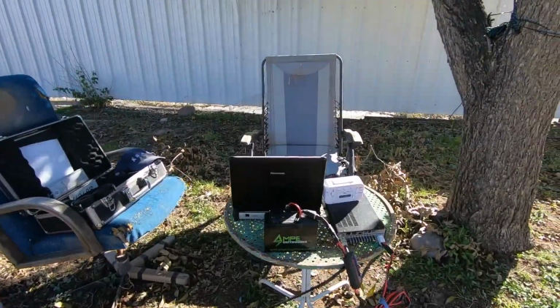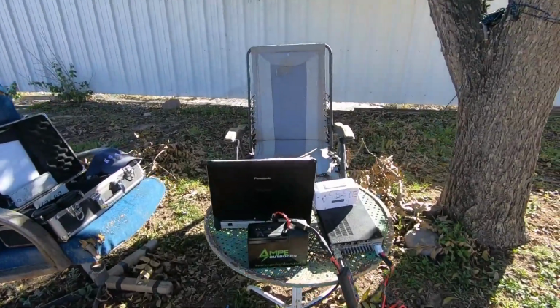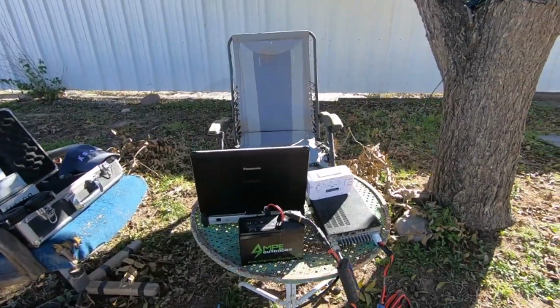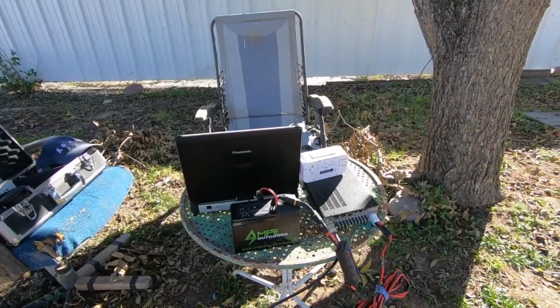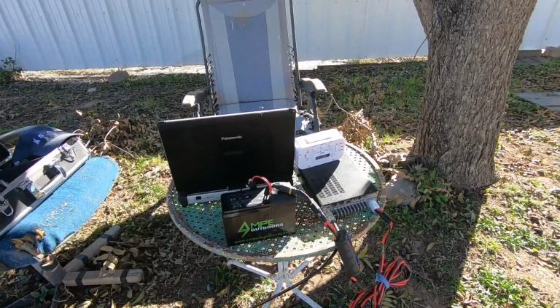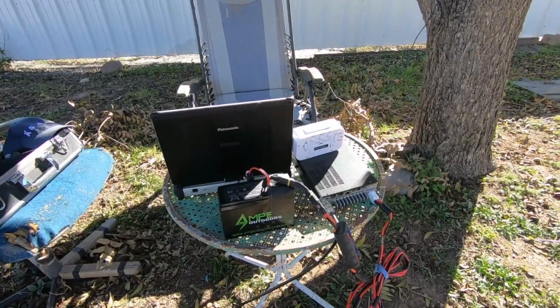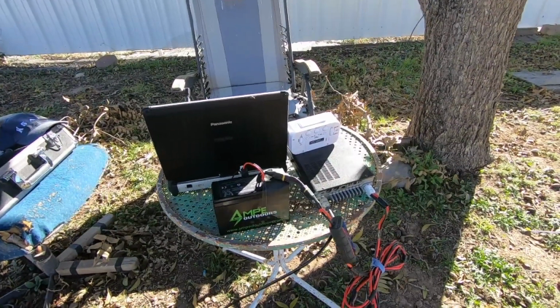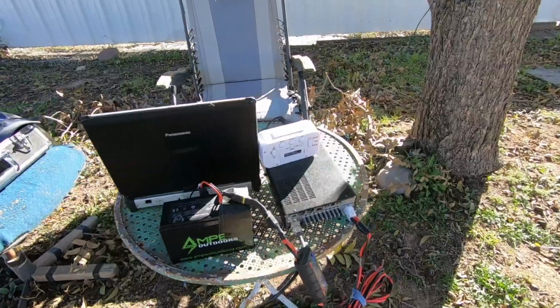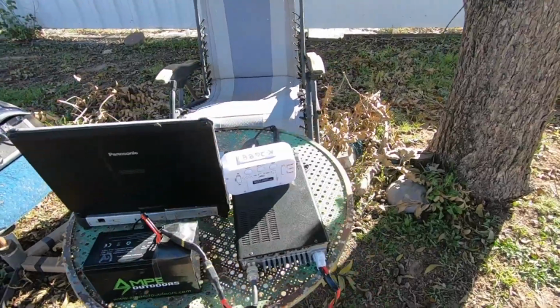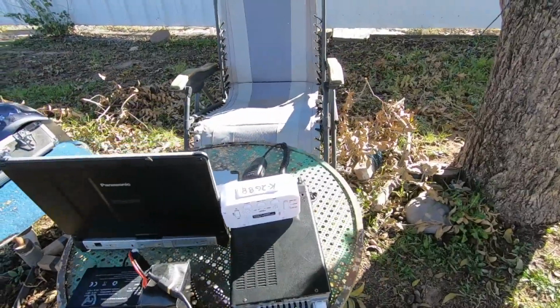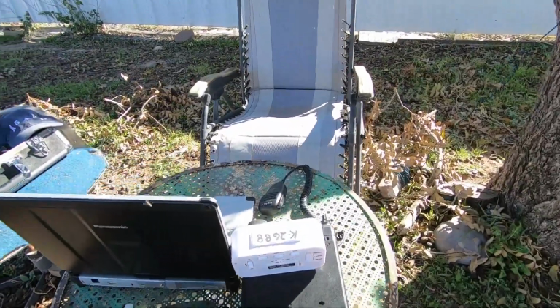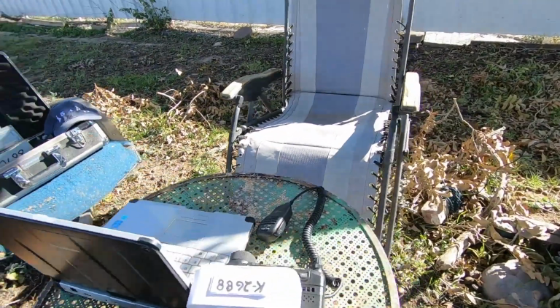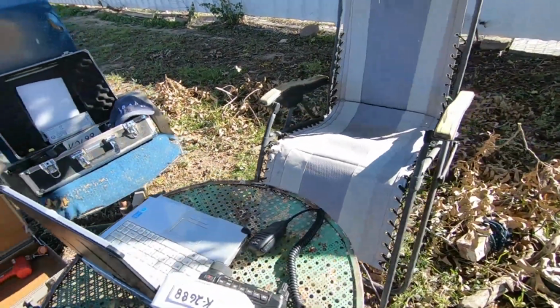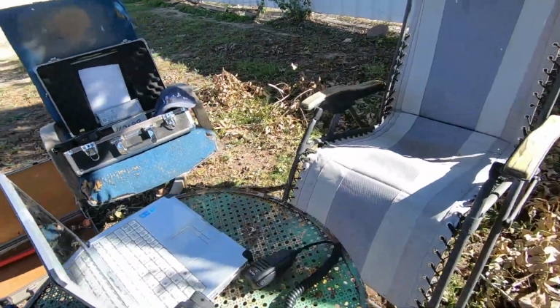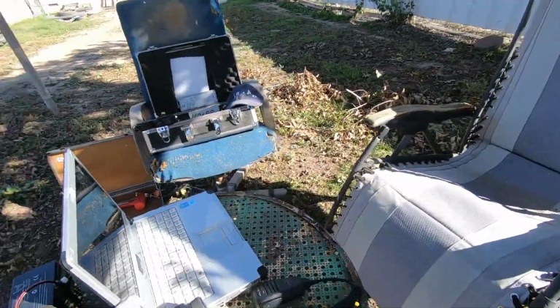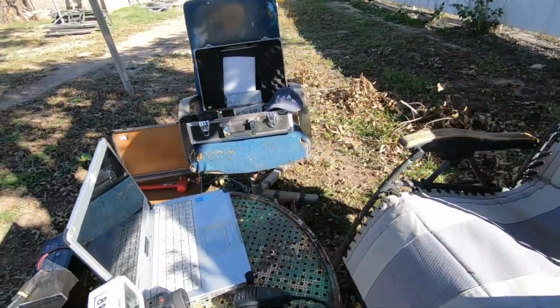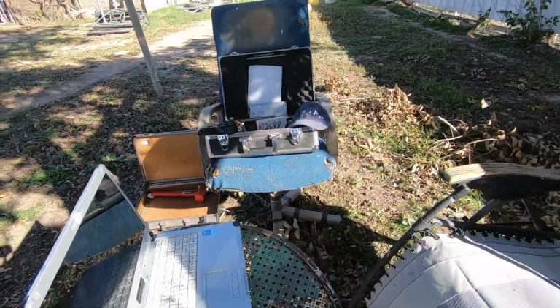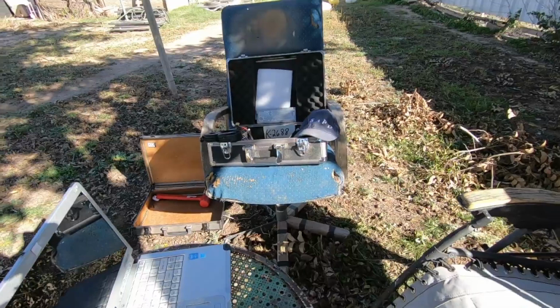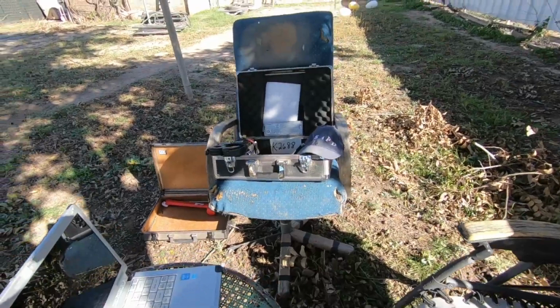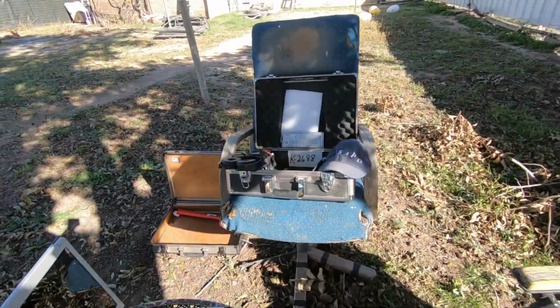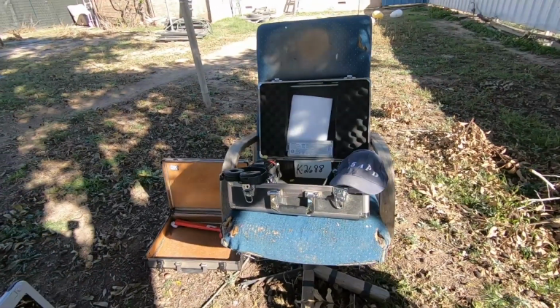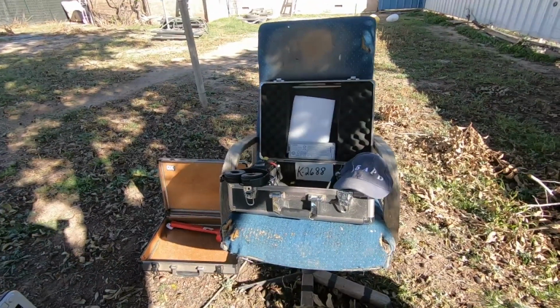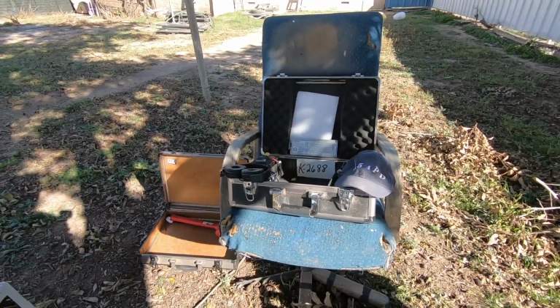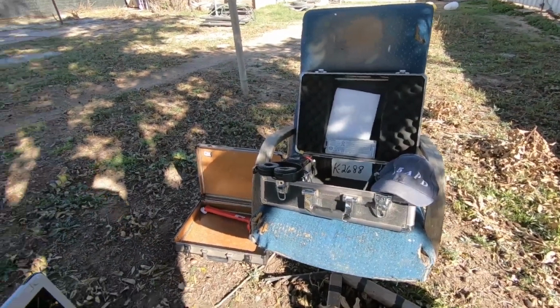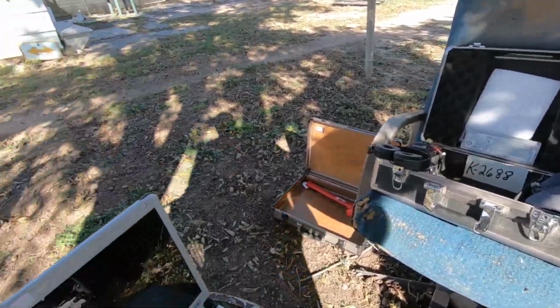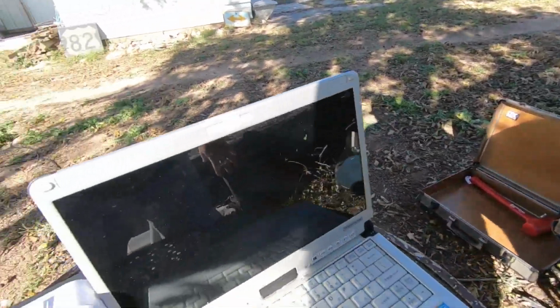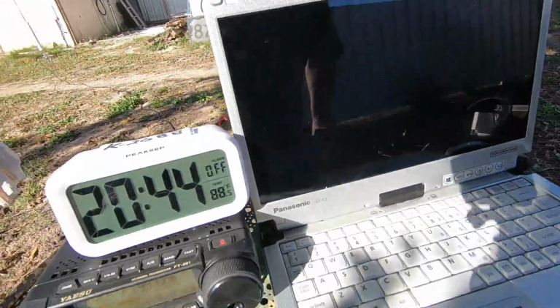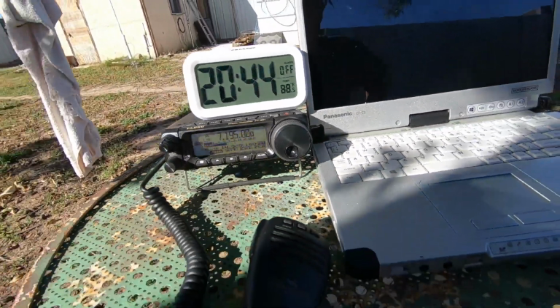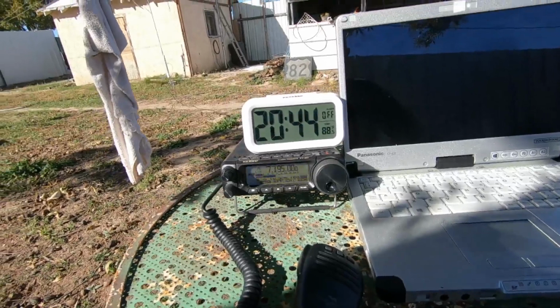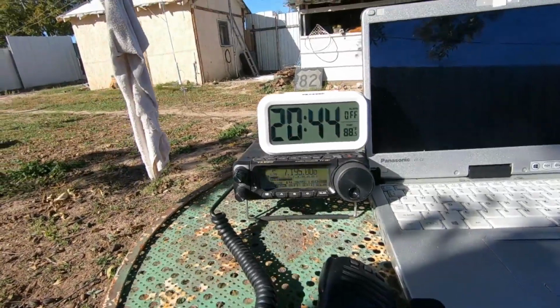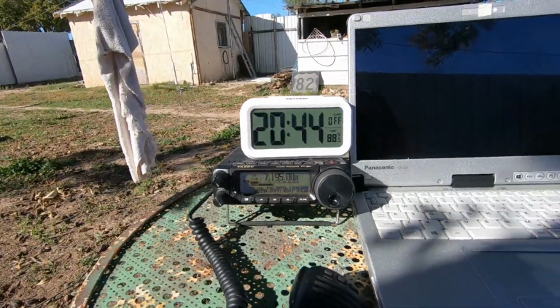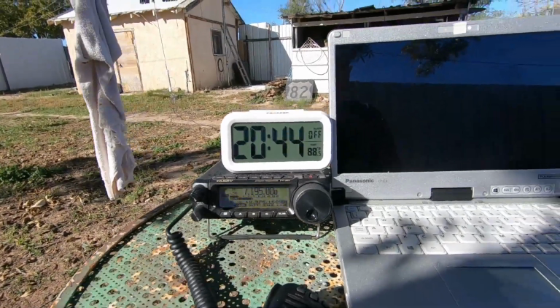So I'm sitting in my backyard listening — there goes my scanner, hang on, let me turn that off. Let me hear you talk a little bit, listening to the radio. Right now we're on 7.195.